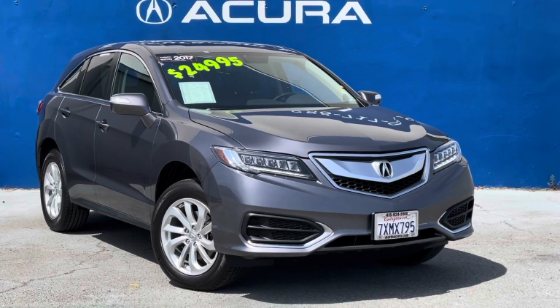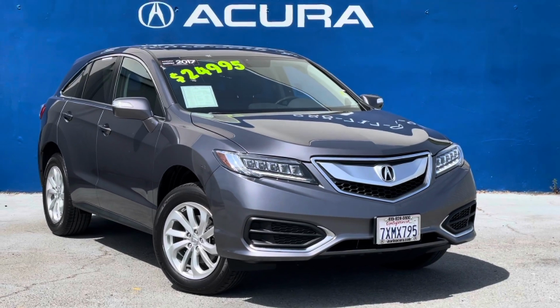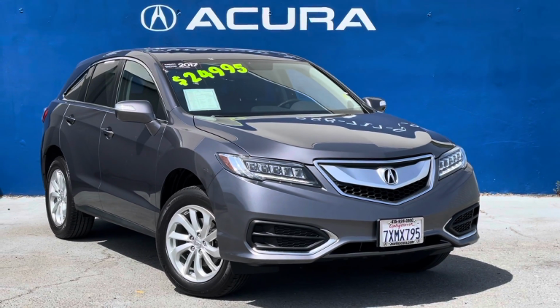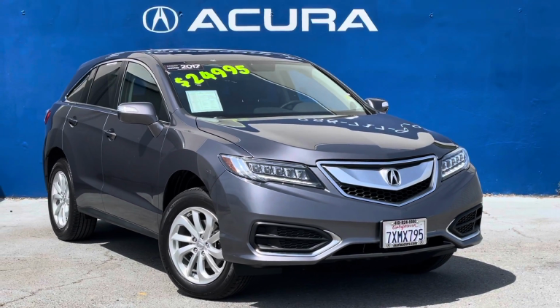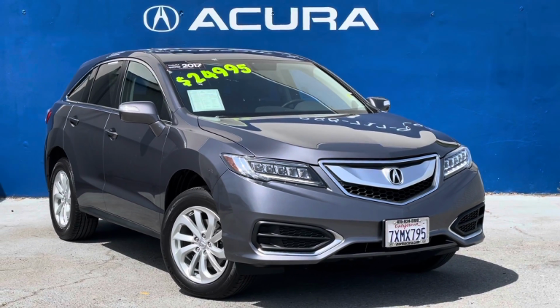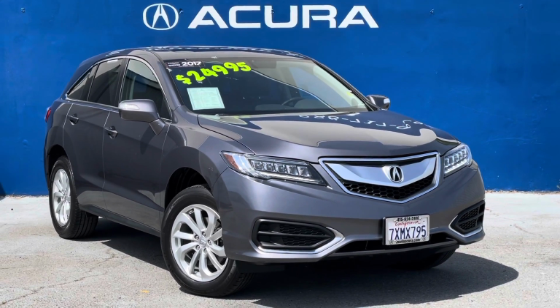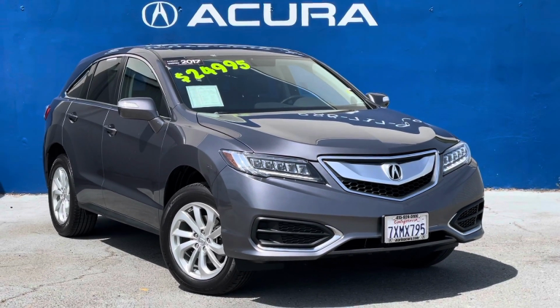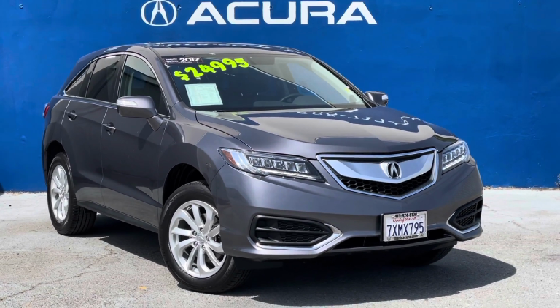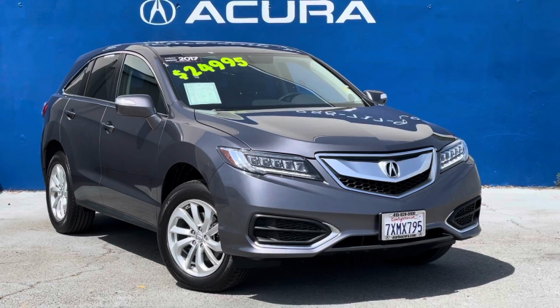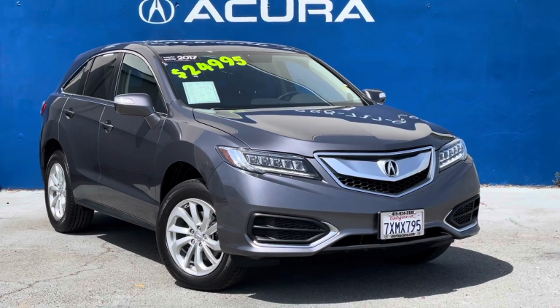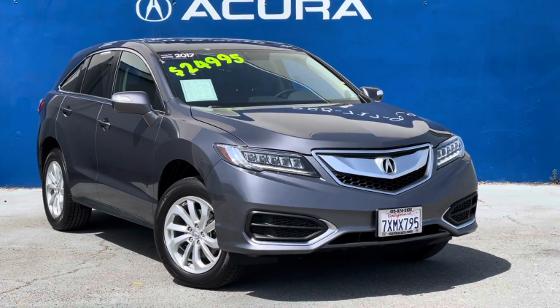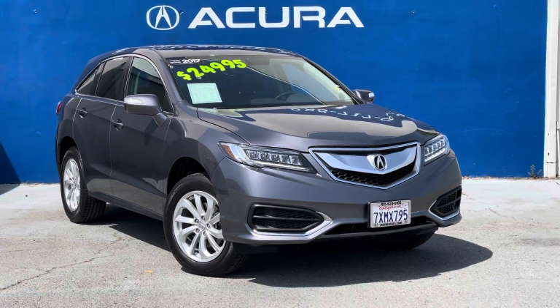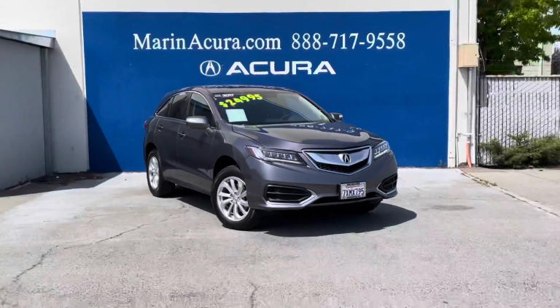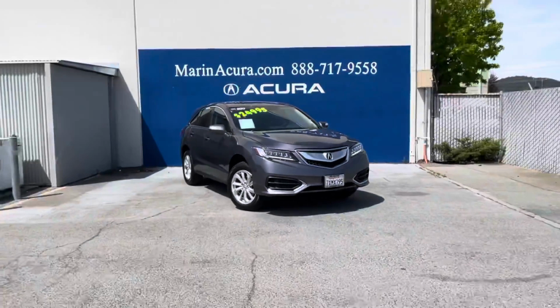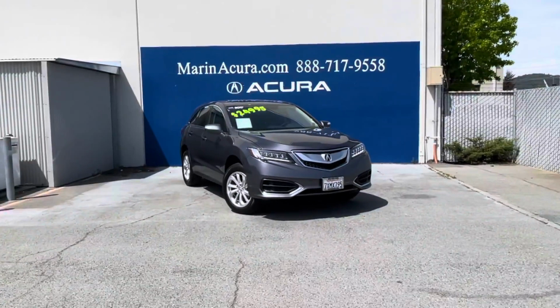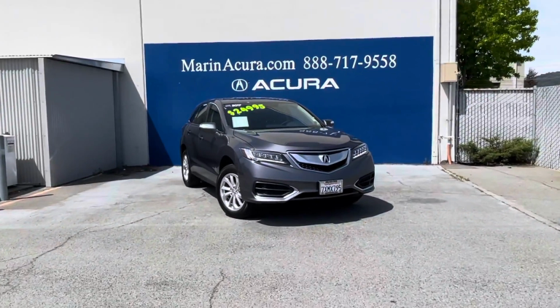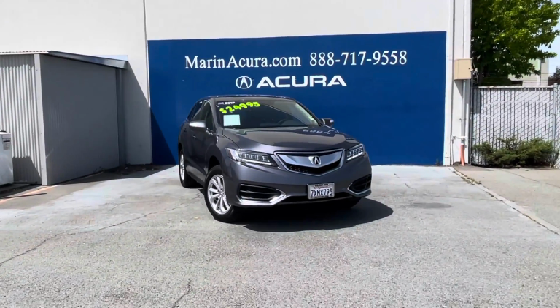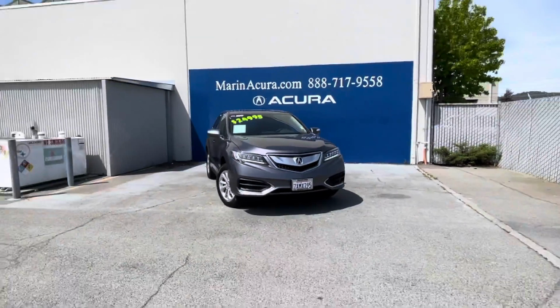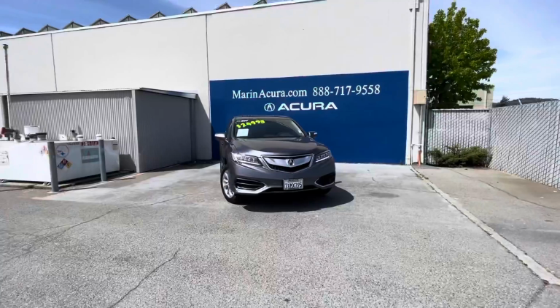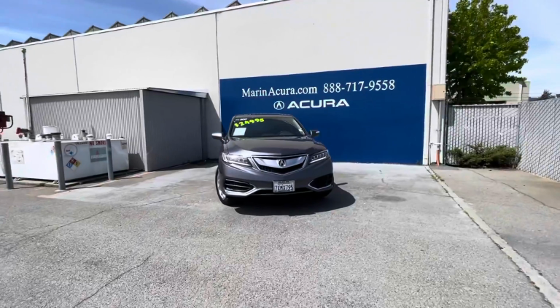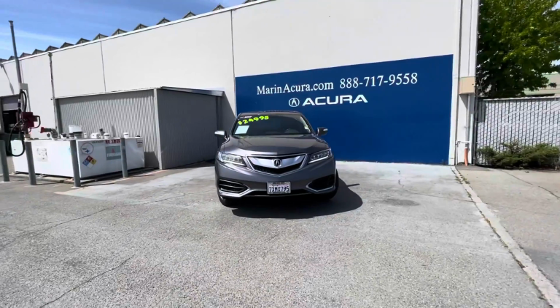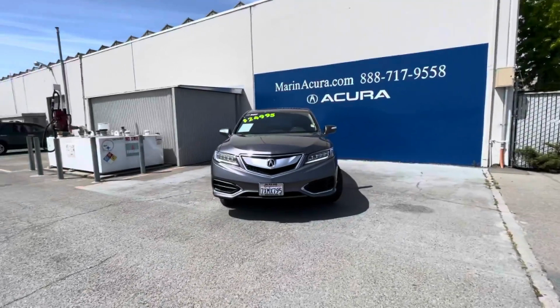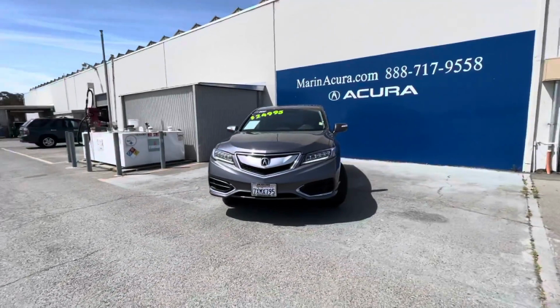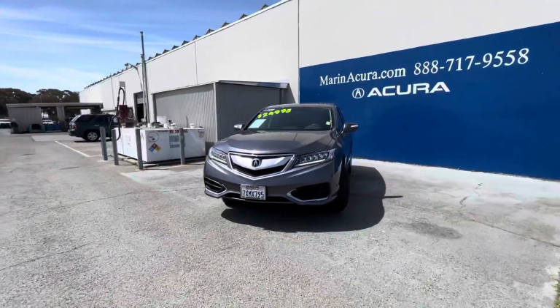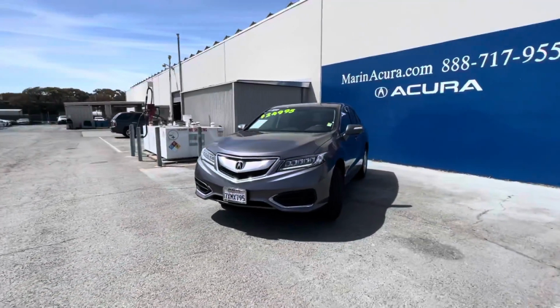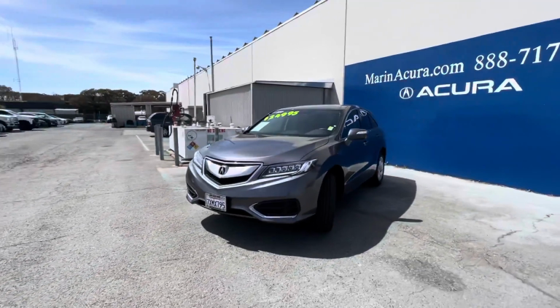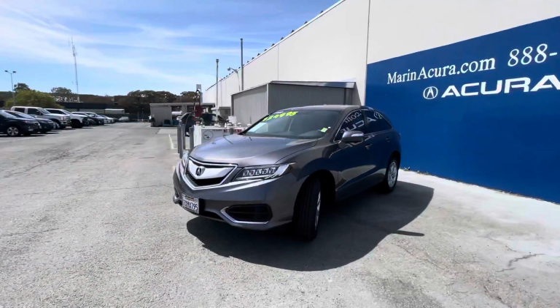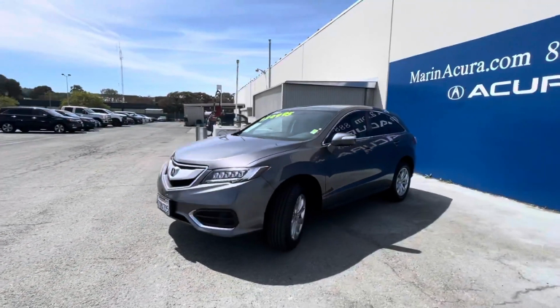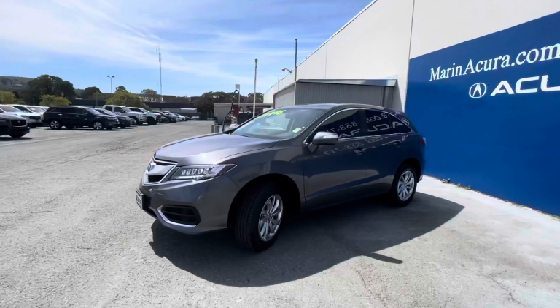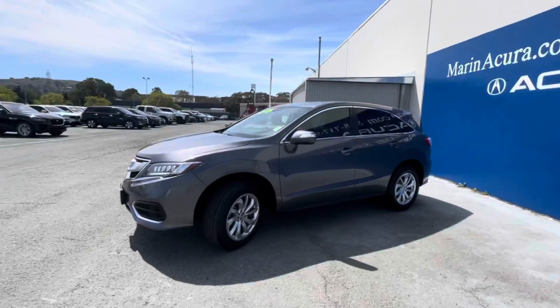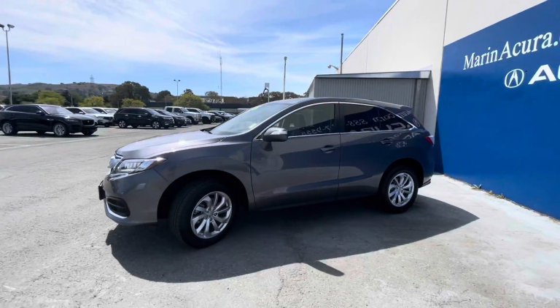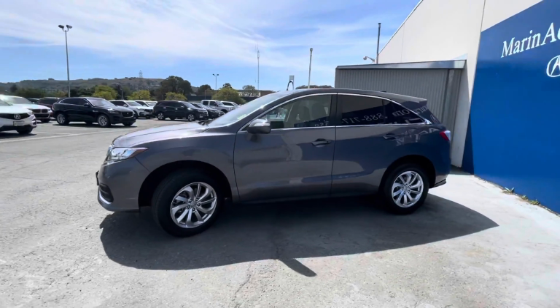Hello, my name is James and I am a product specialist at Marin Acura in Corte Madera, California. Today we have a certified pre-owned 2017 Acura RDX. The stock number for this vehicle is 20848.